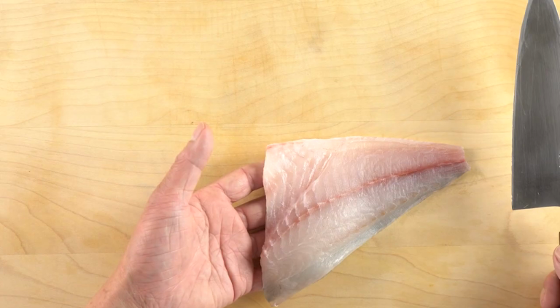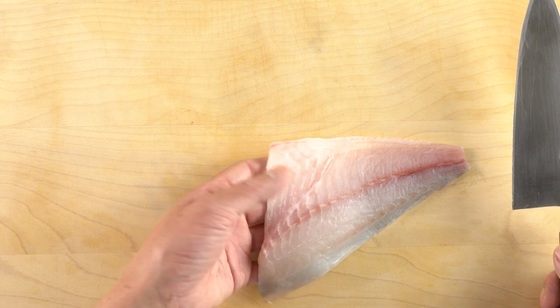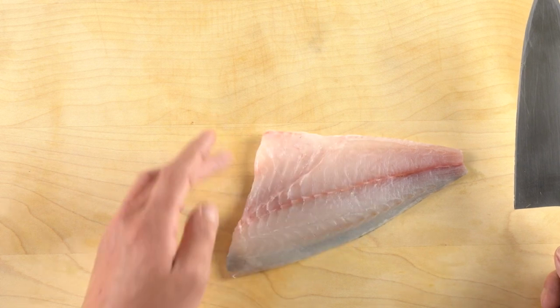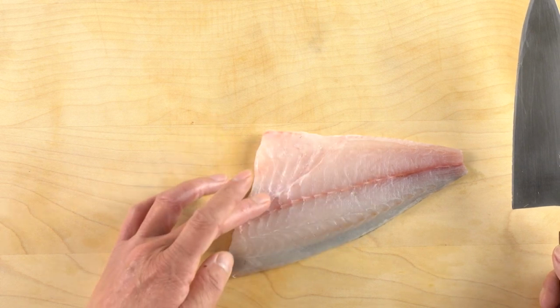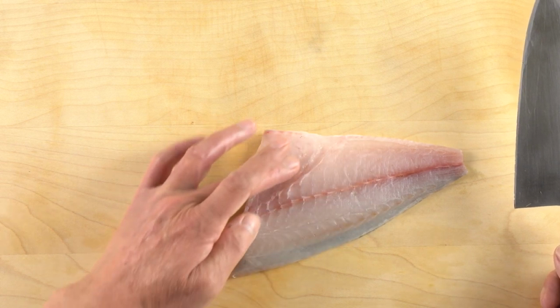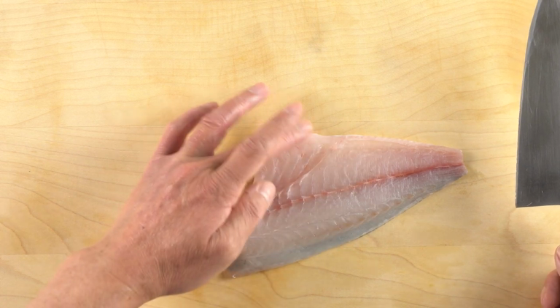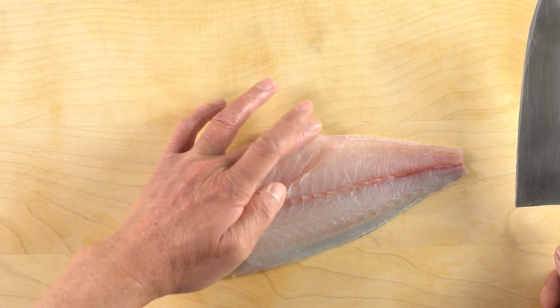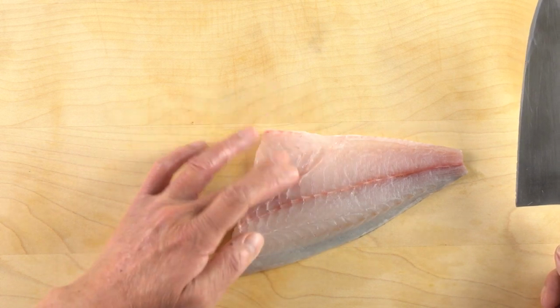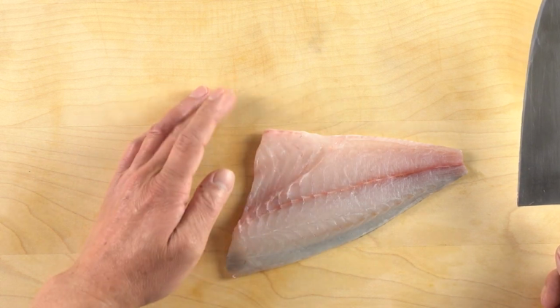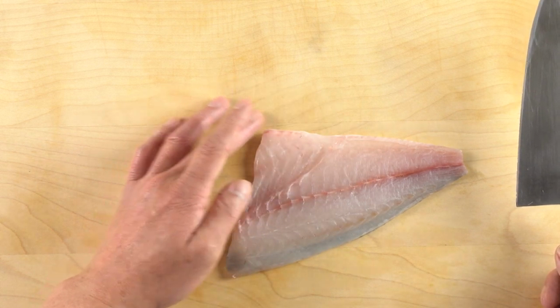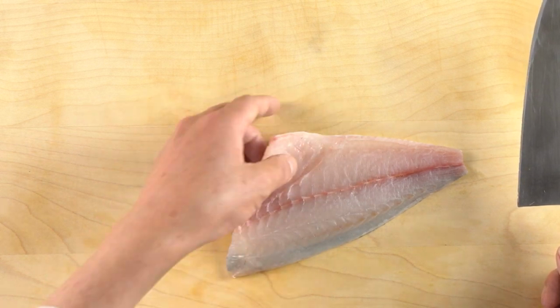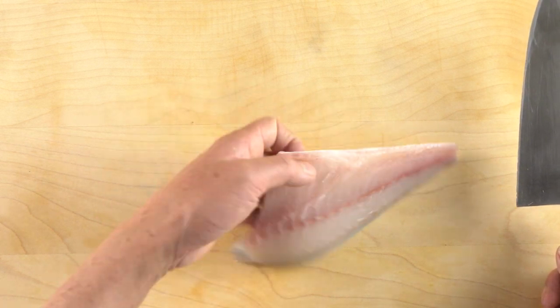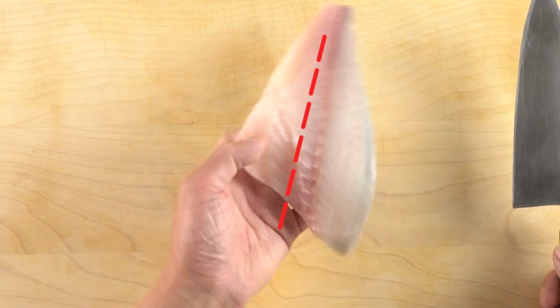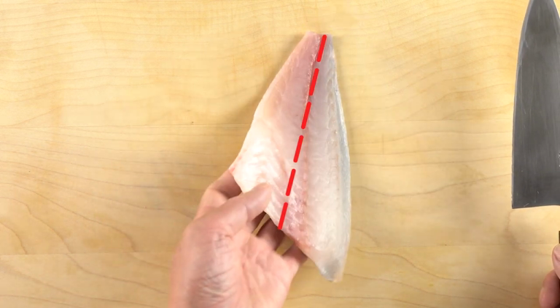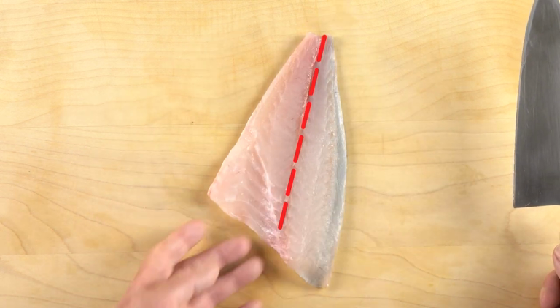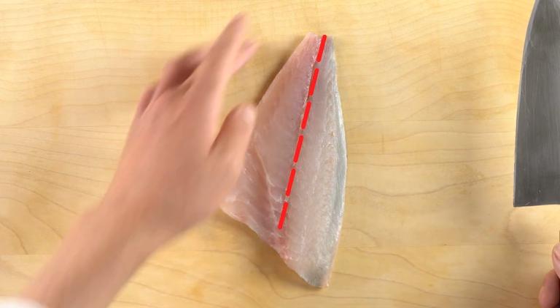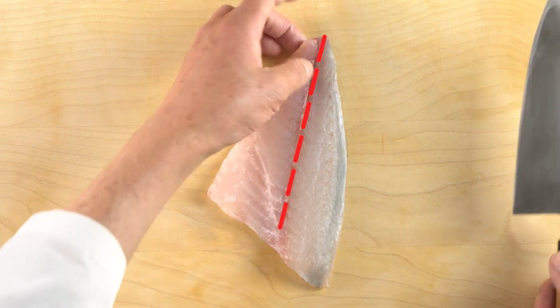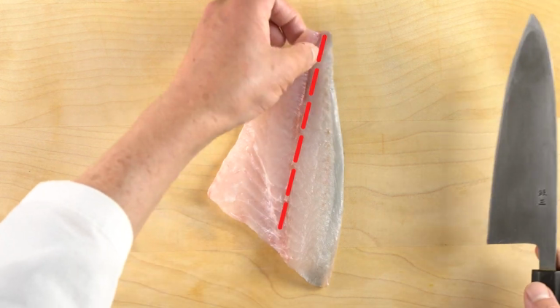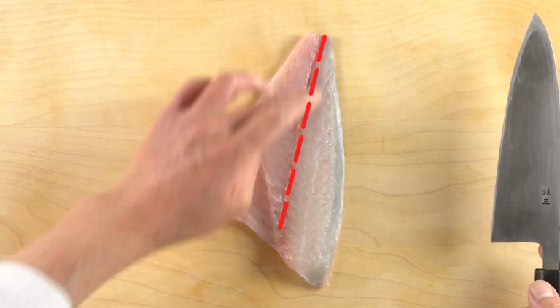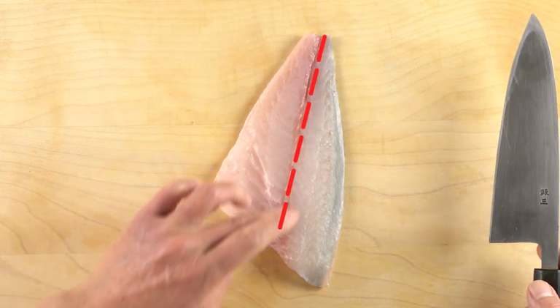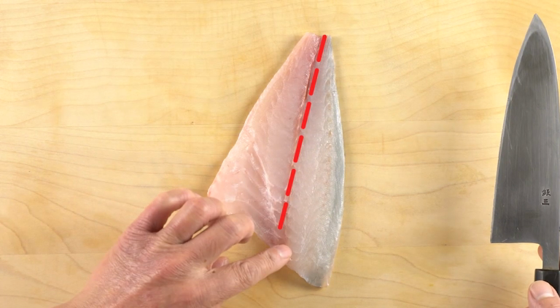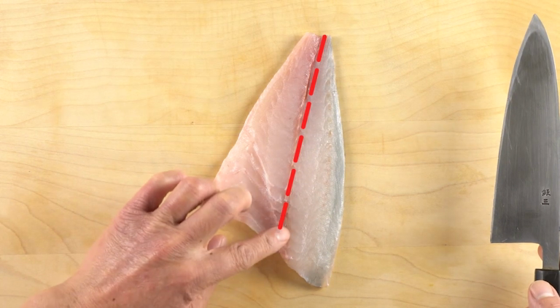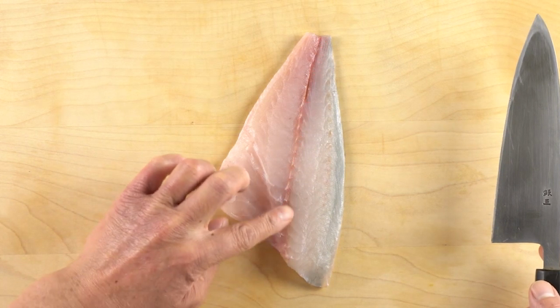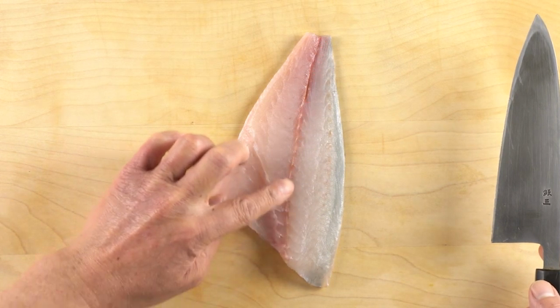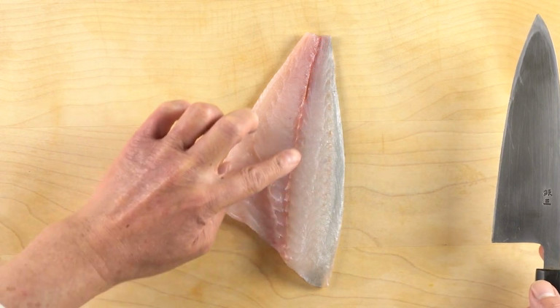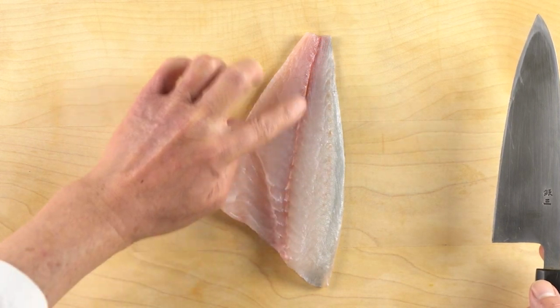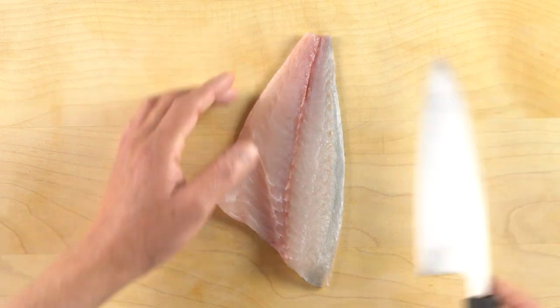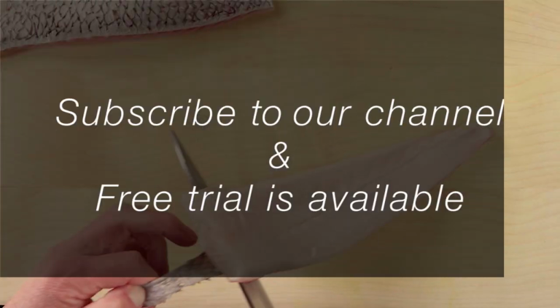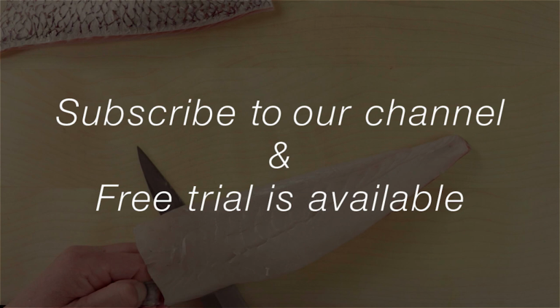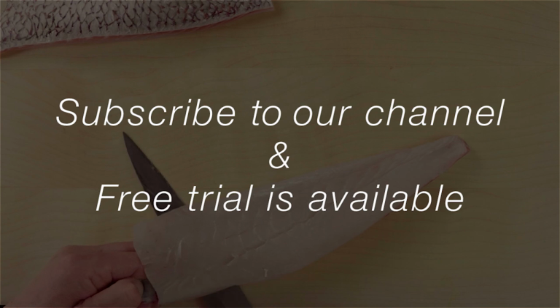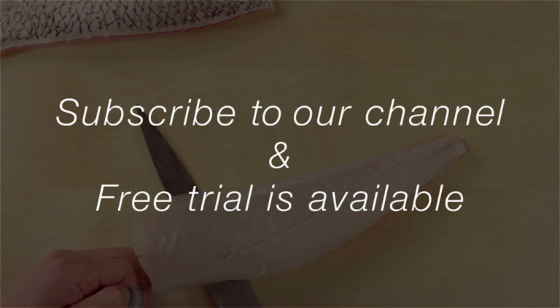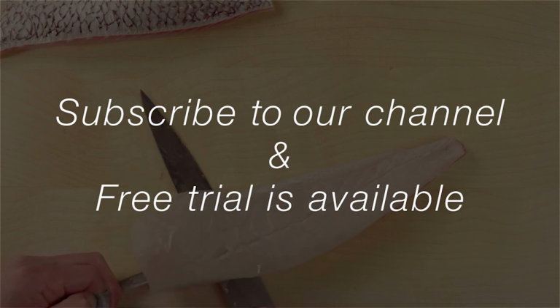Once you have determined that the fish is indeed ready, start filleting. Remove the ribs and the bones along the dark red meat, and pull off the skin.